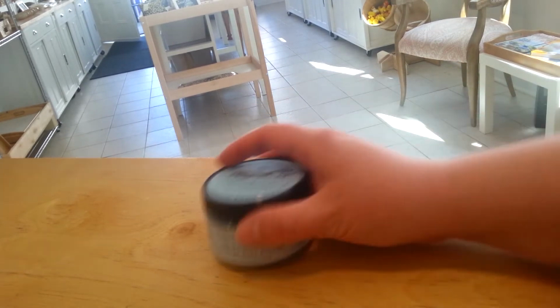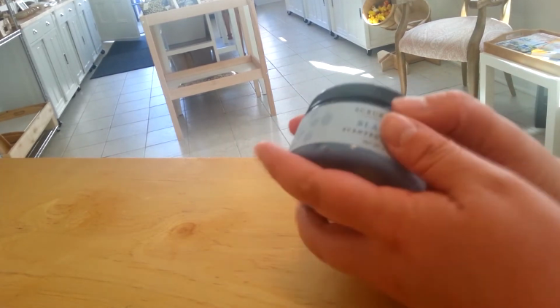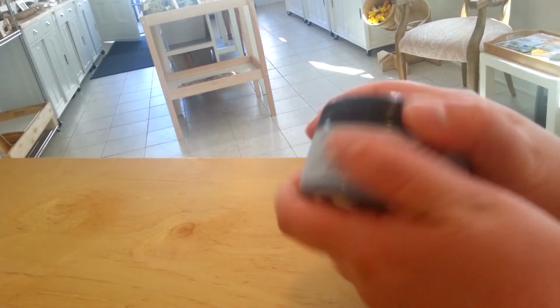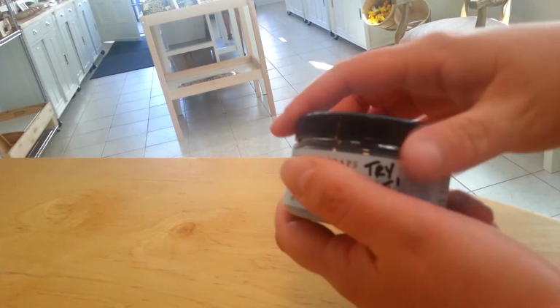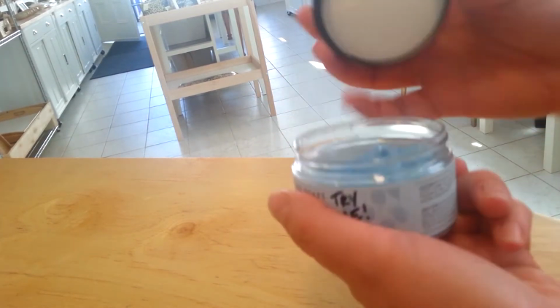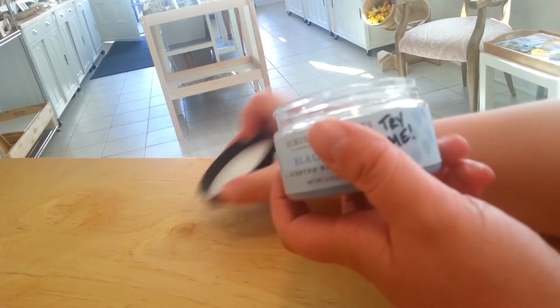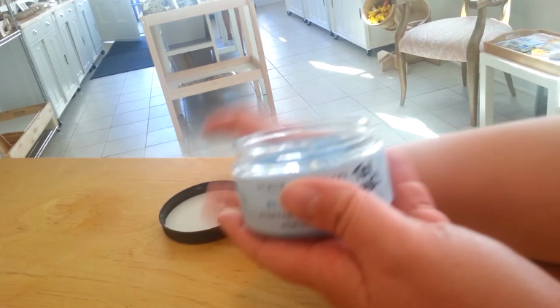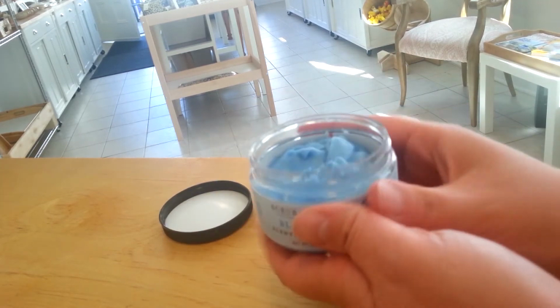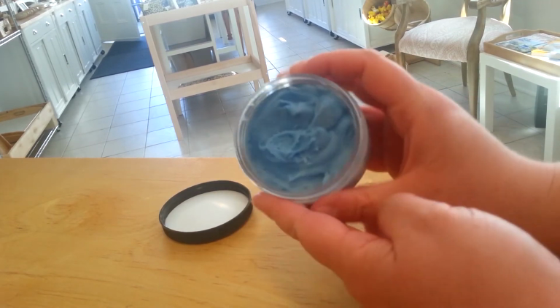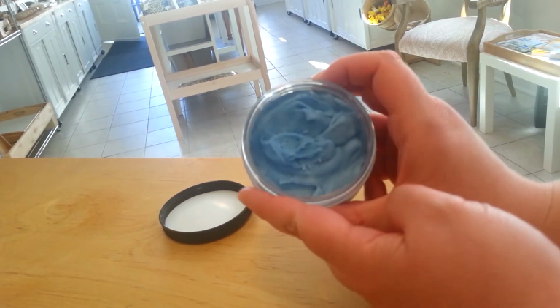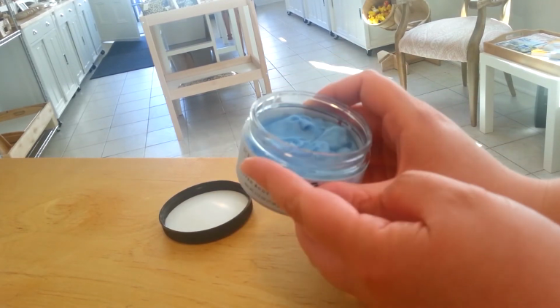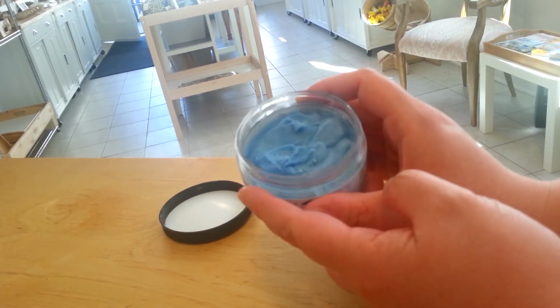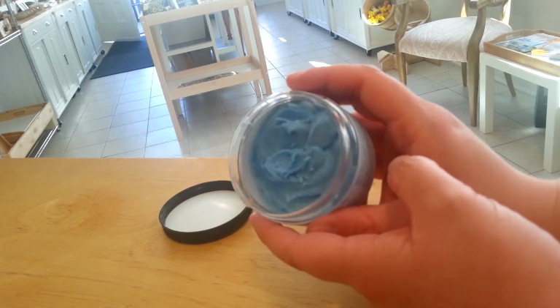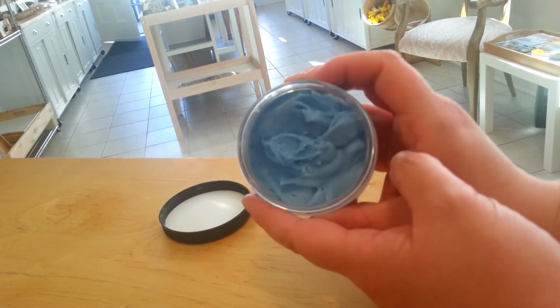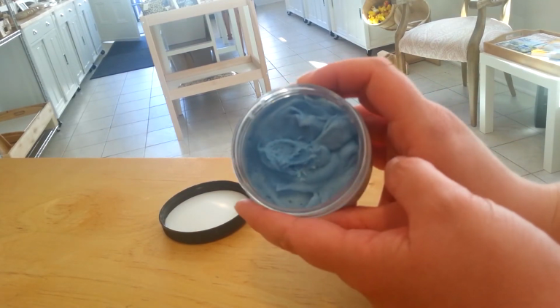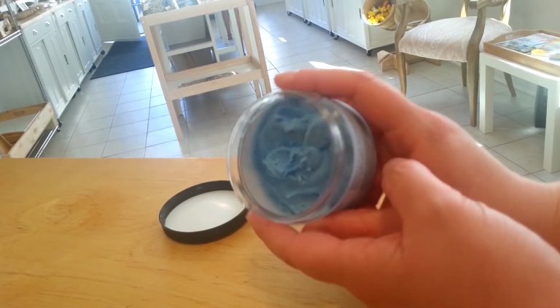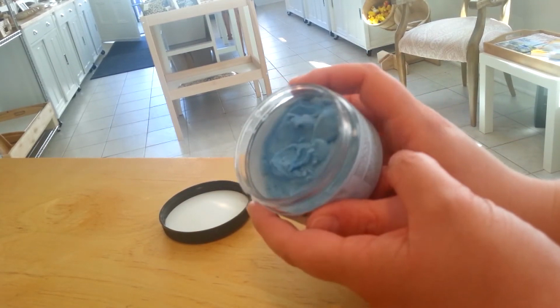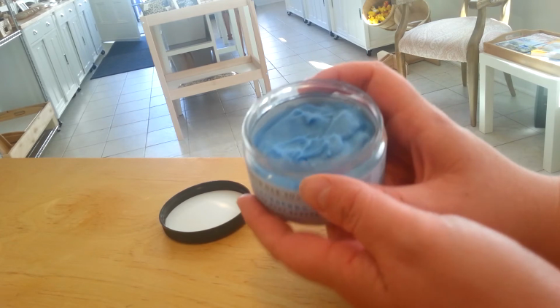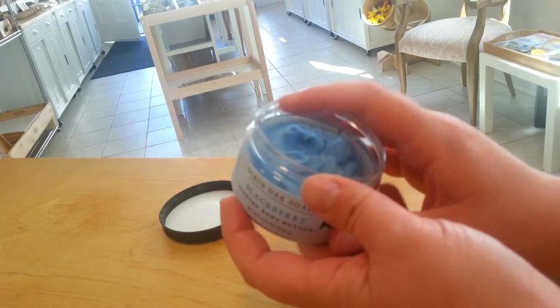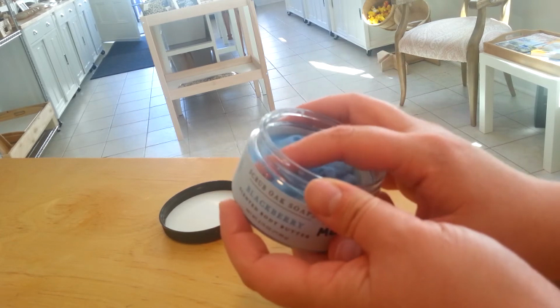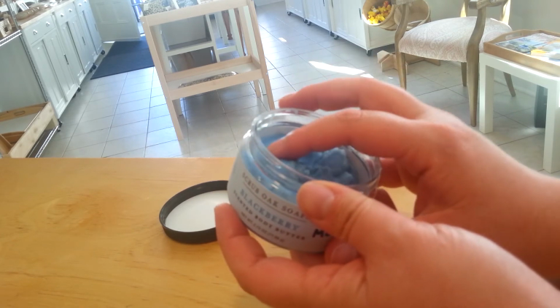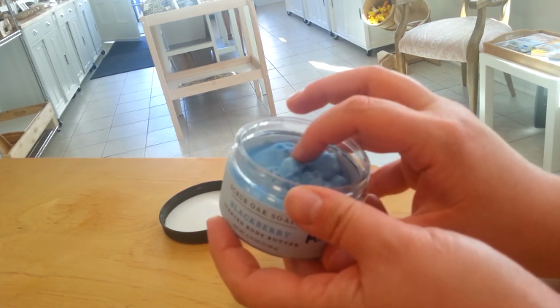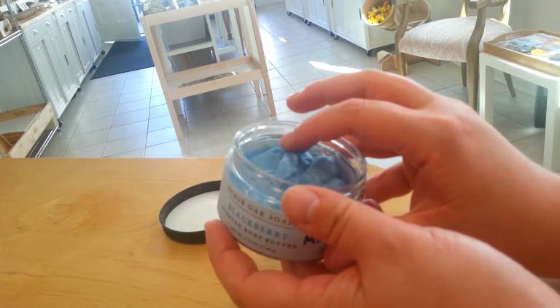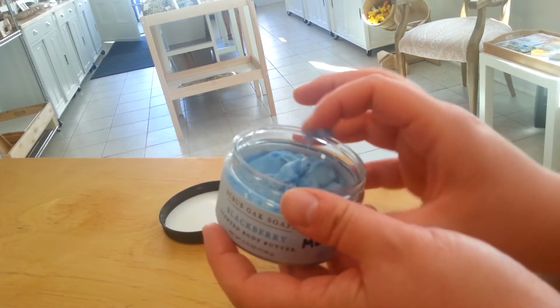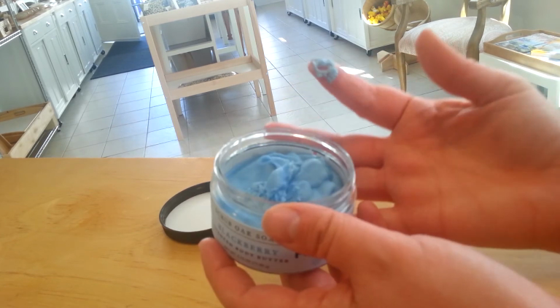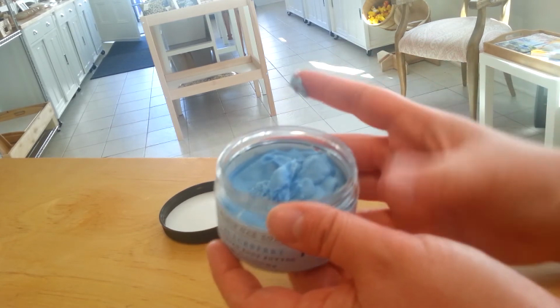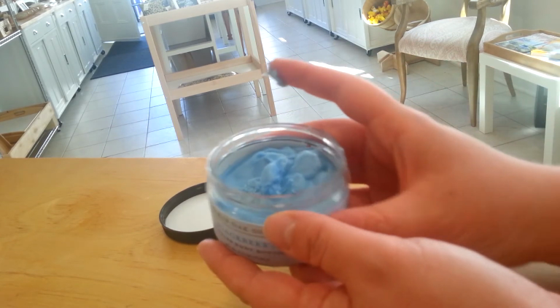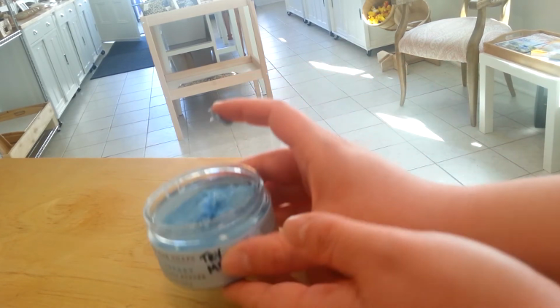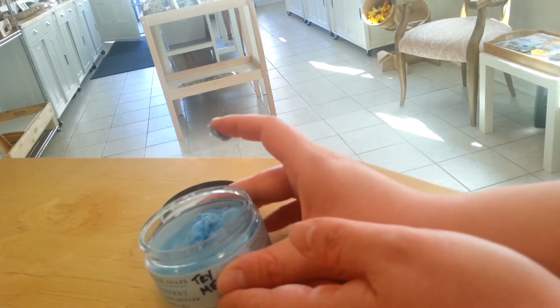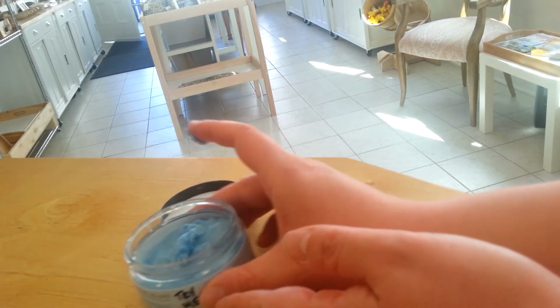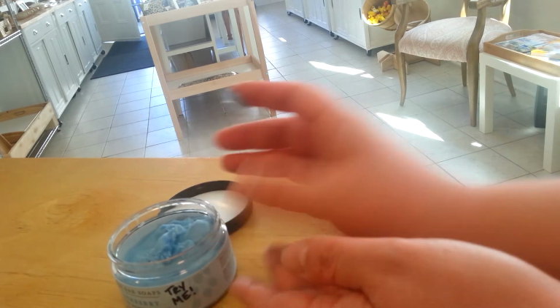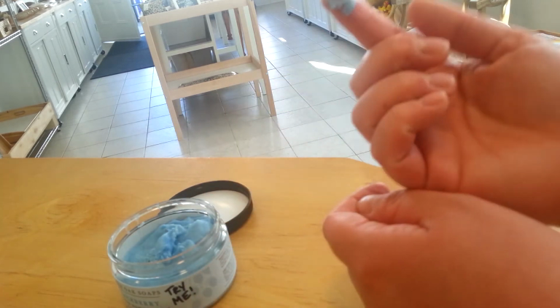This is one of our testers for the blackberry. This has been one of our most popular fragrances. As you can see it's a bright blue, and this is one that smells just like blackberries — it's very juicy, very nice.